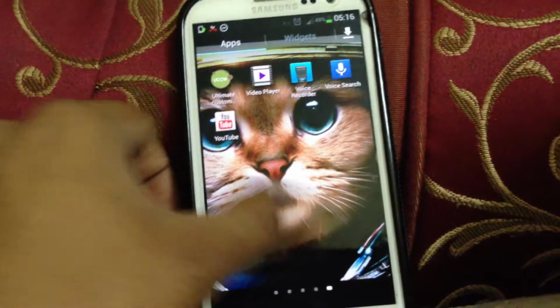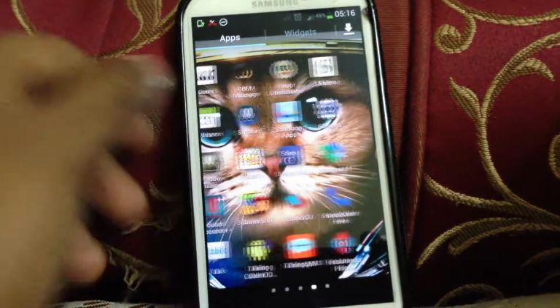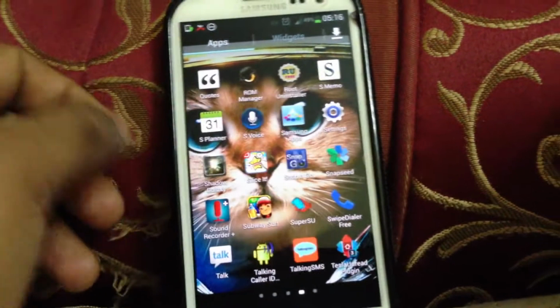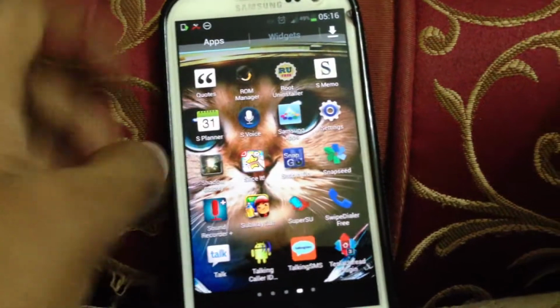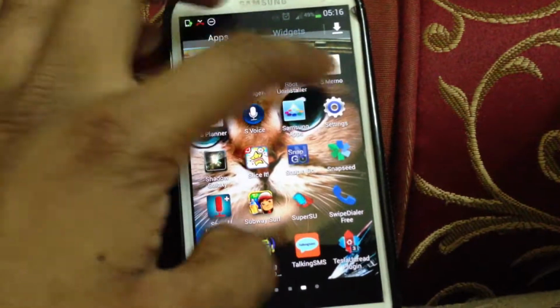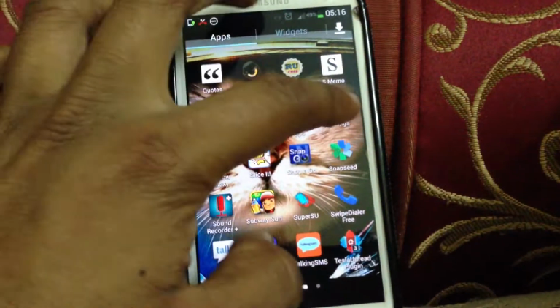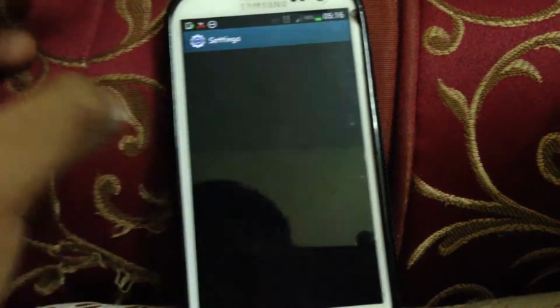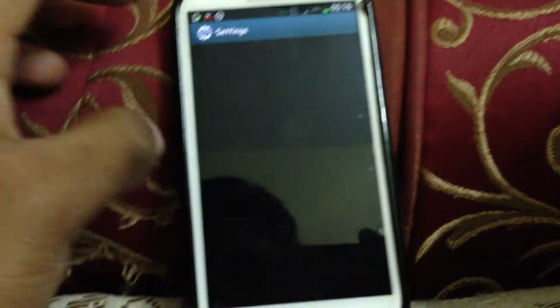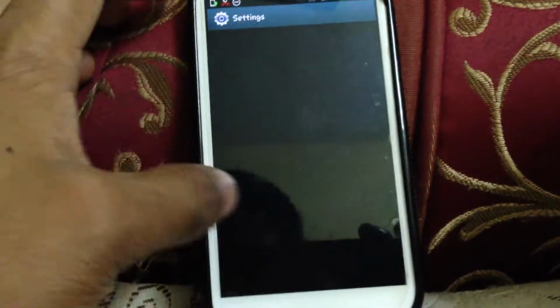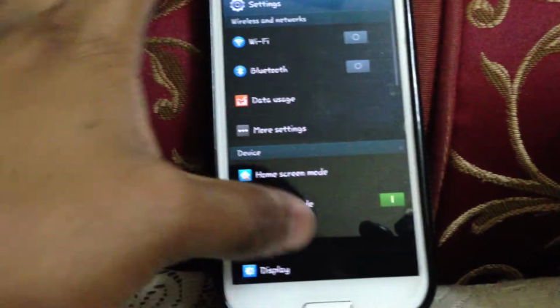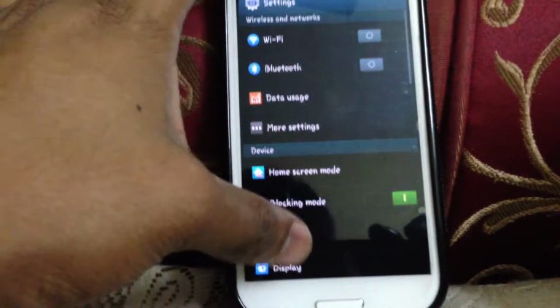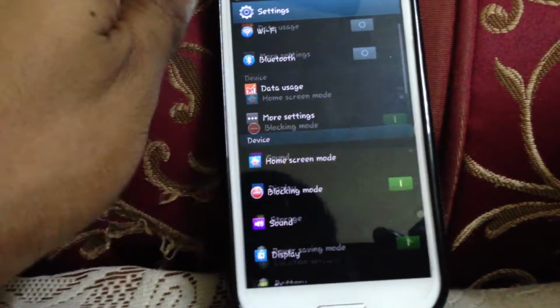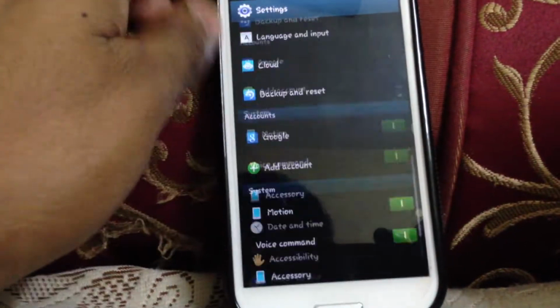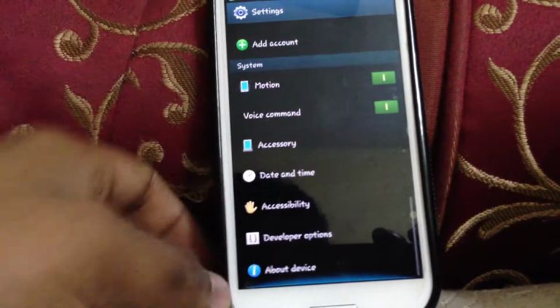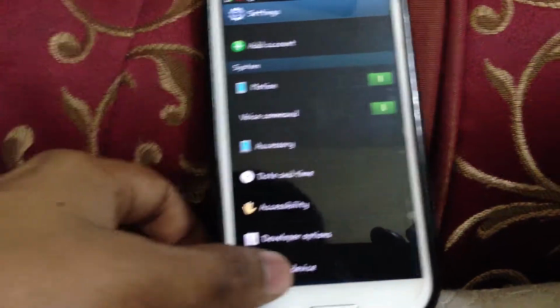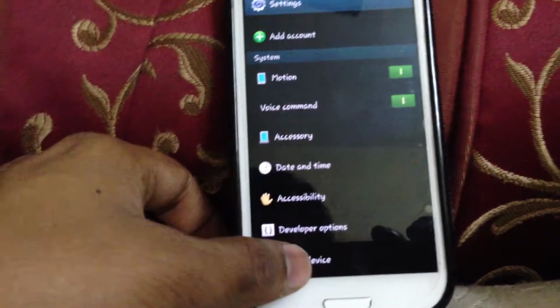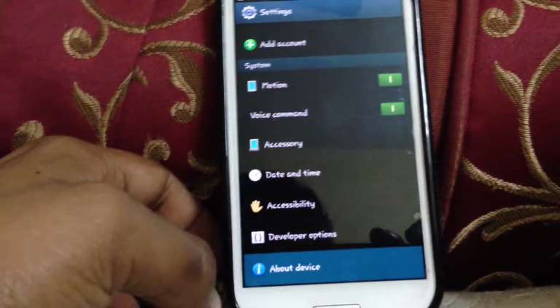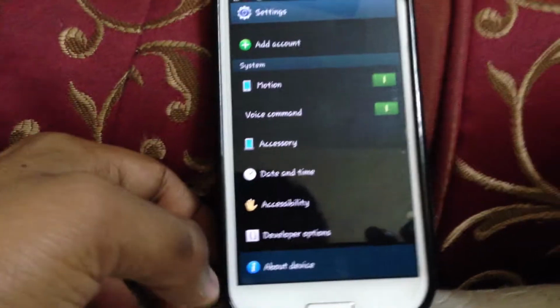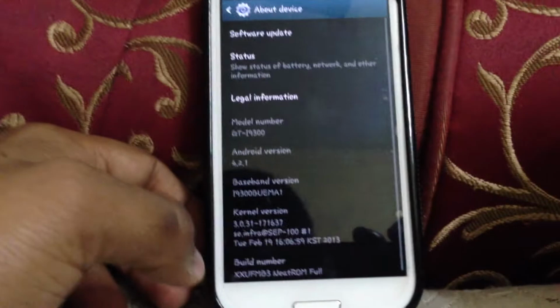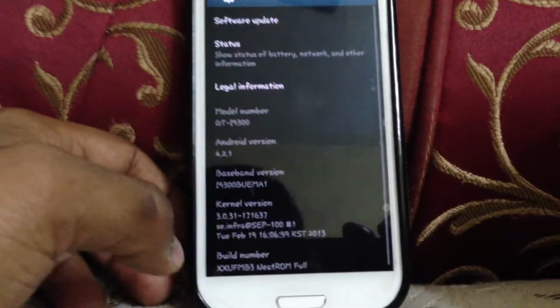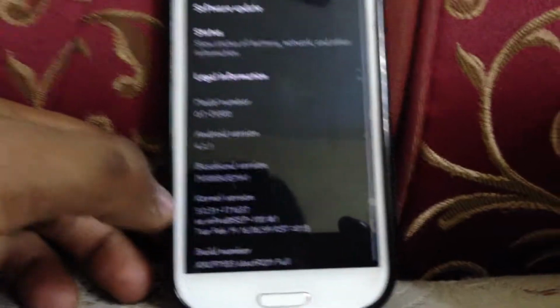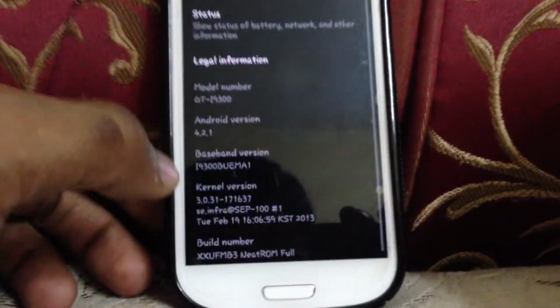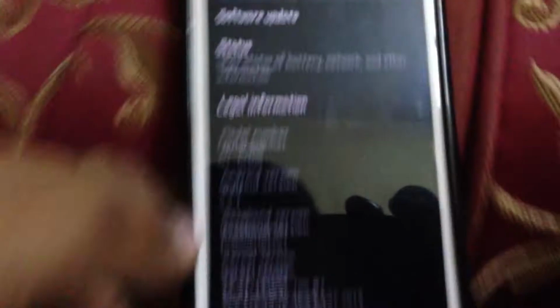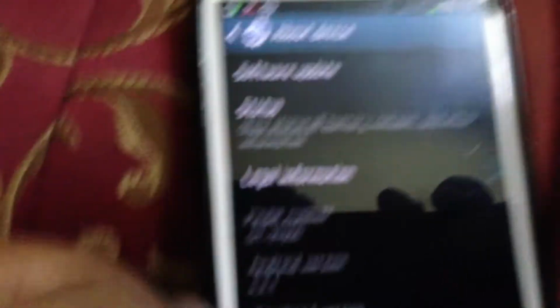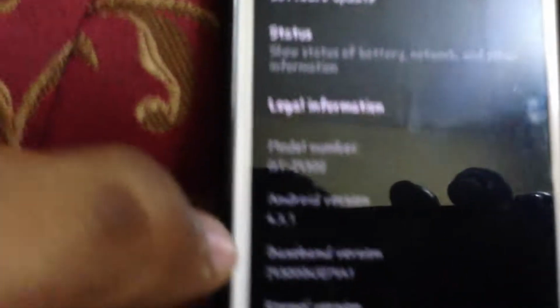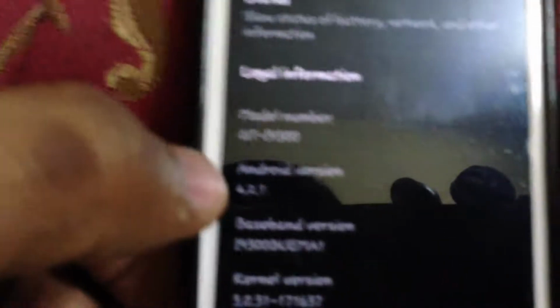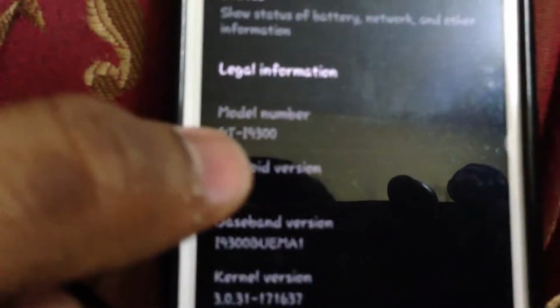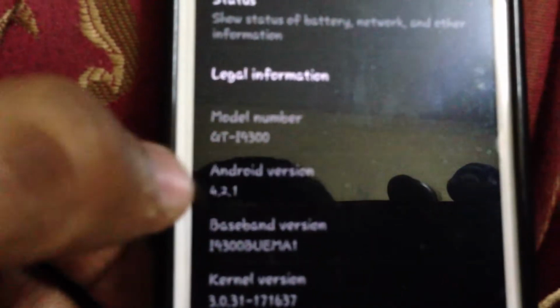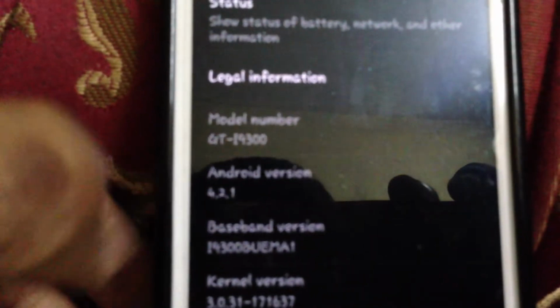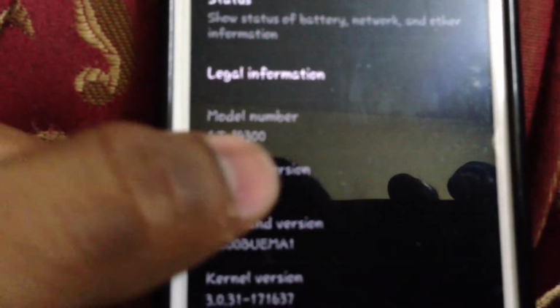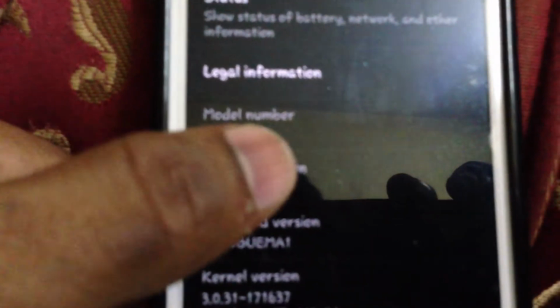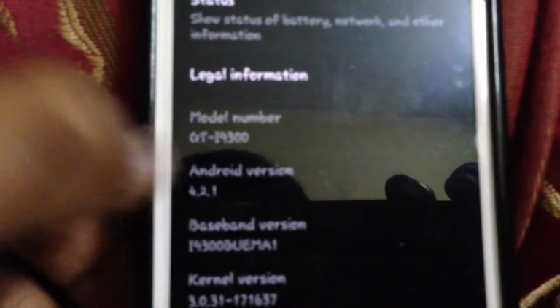If you go to the settings, you can notice a few changes — very few changes. Under the device section, there you go: Android 4.2.1.